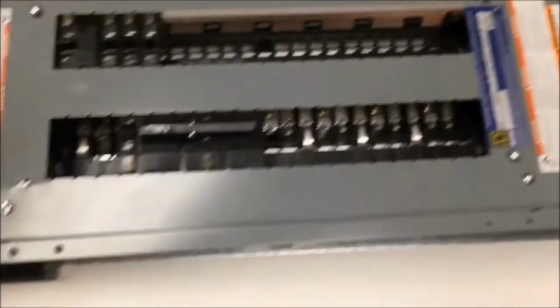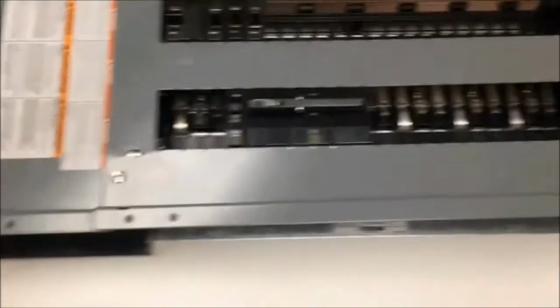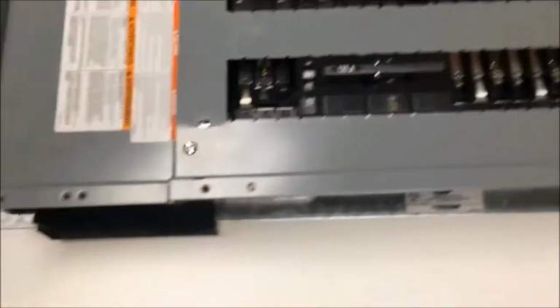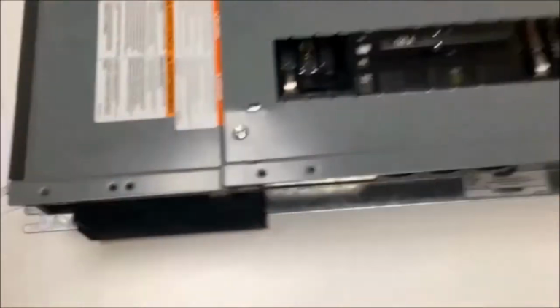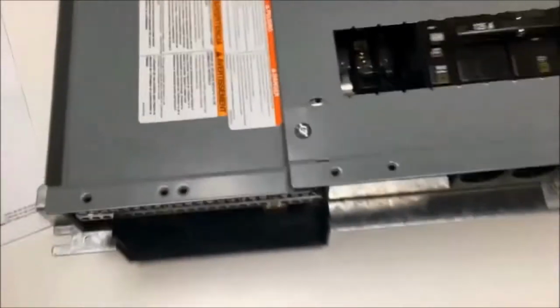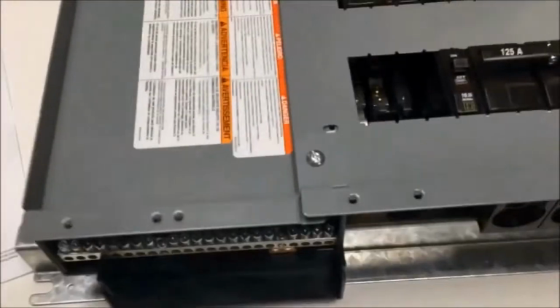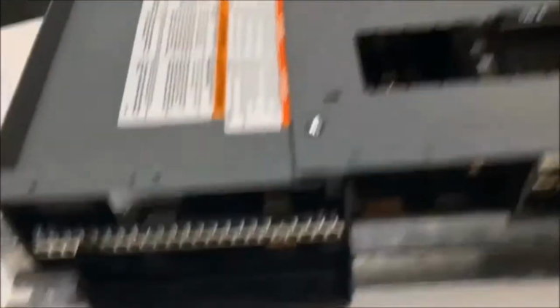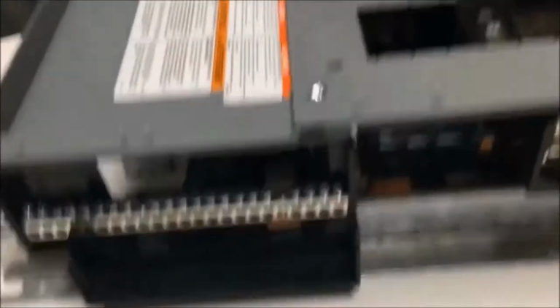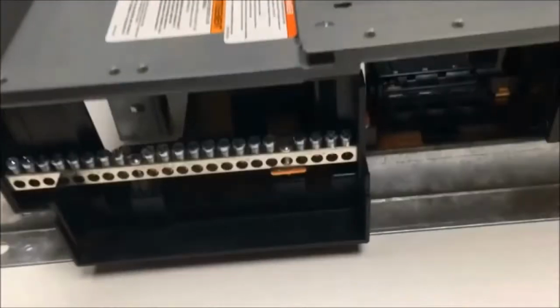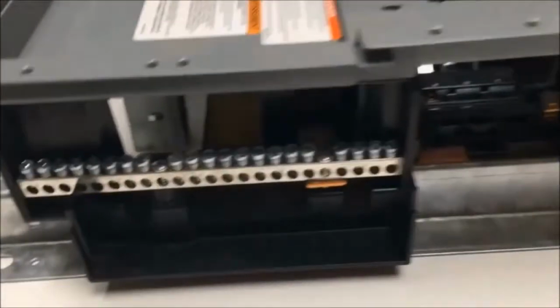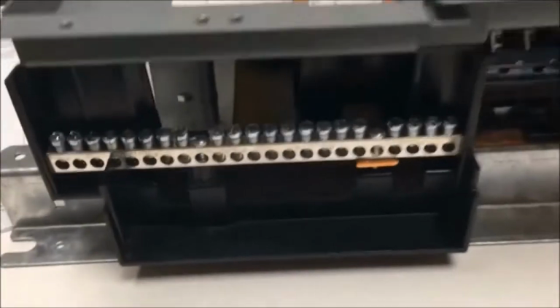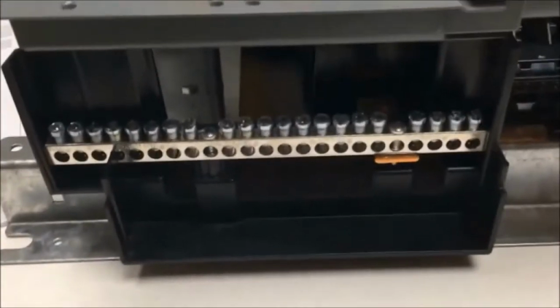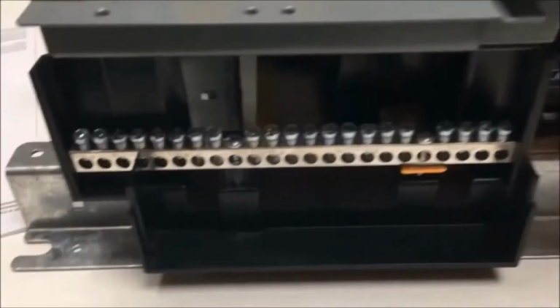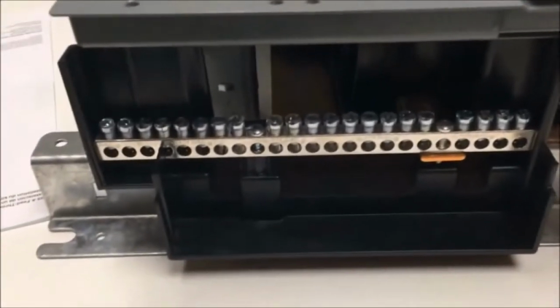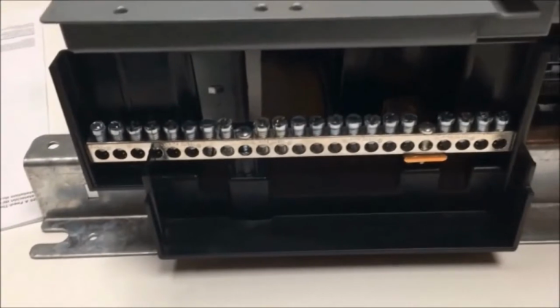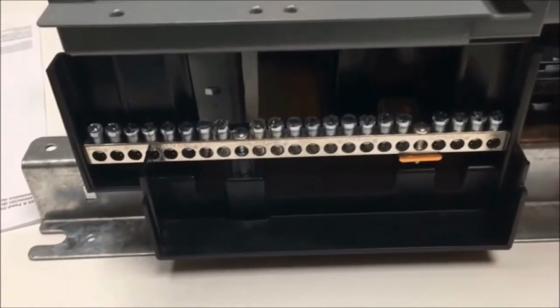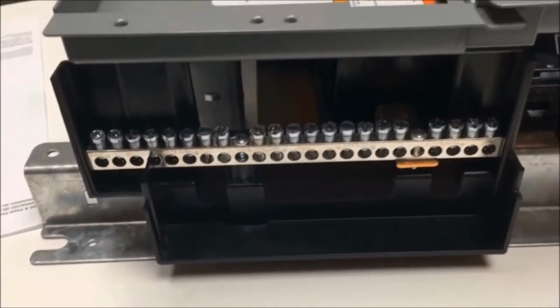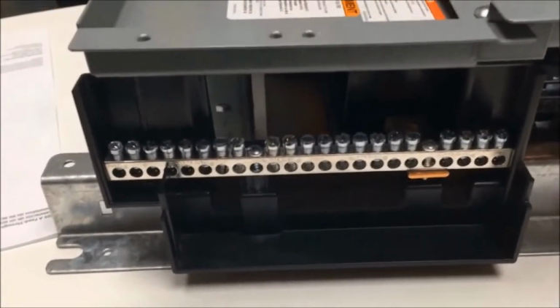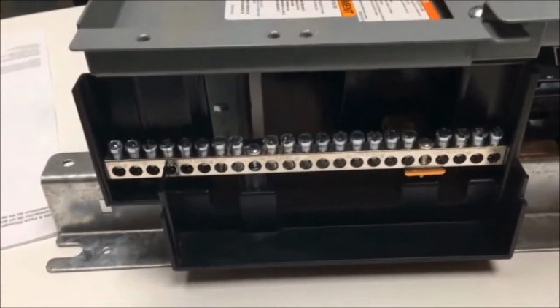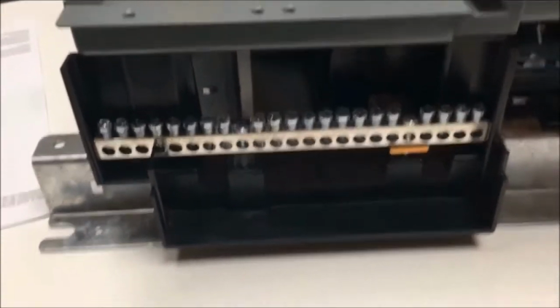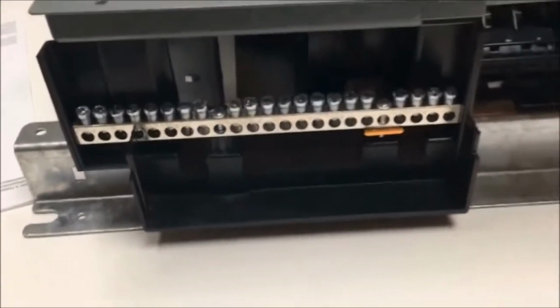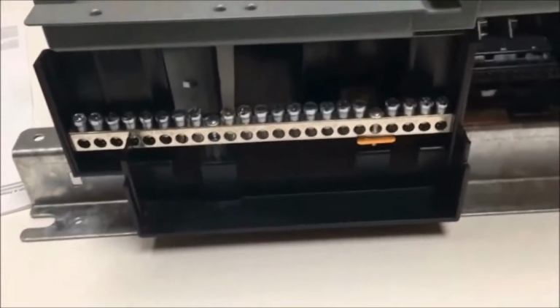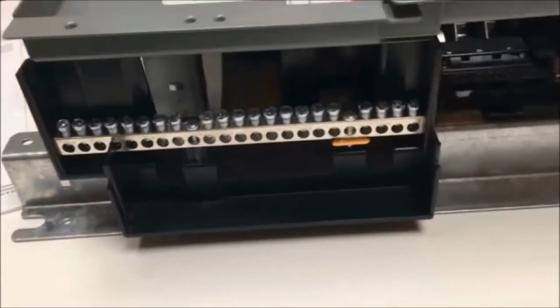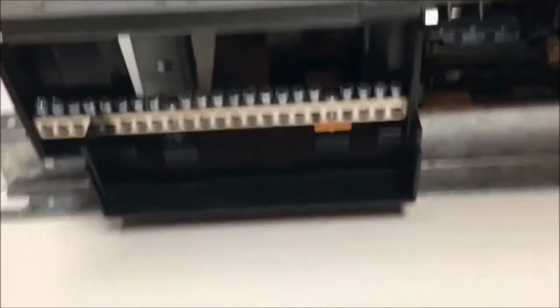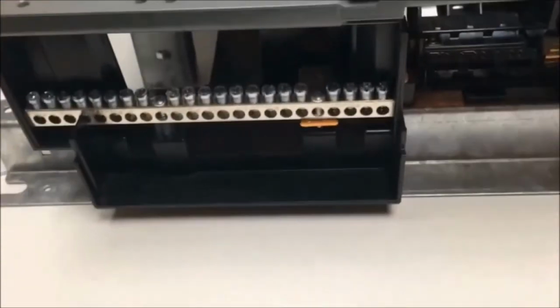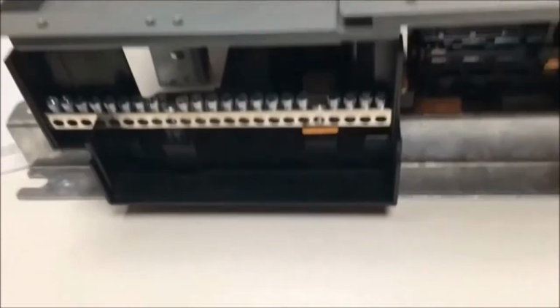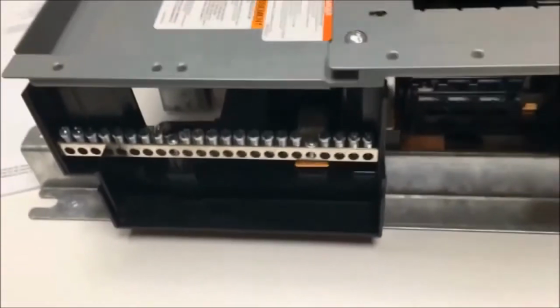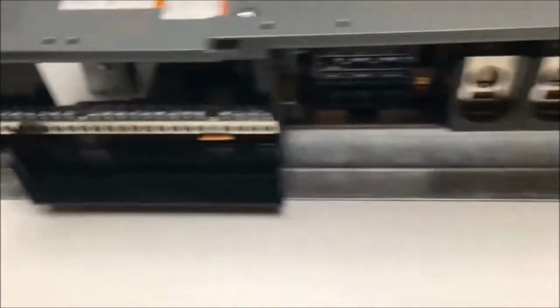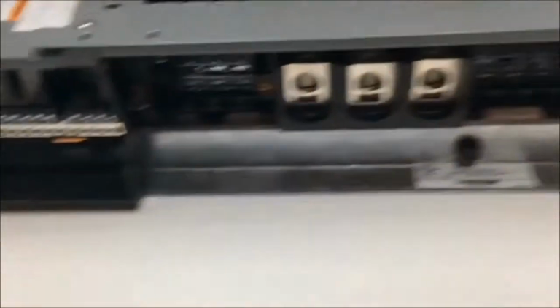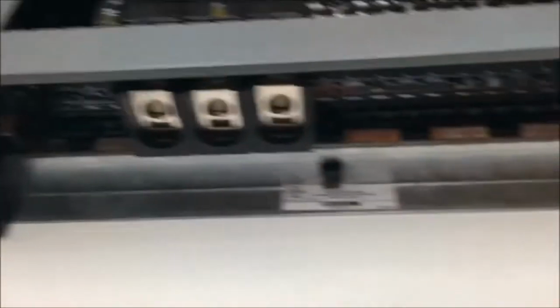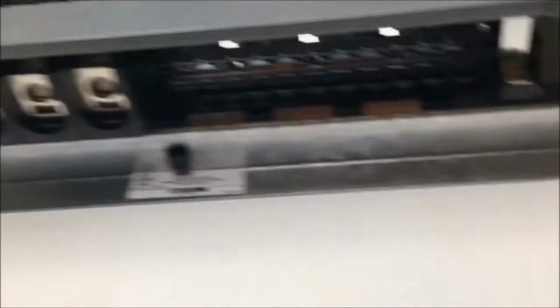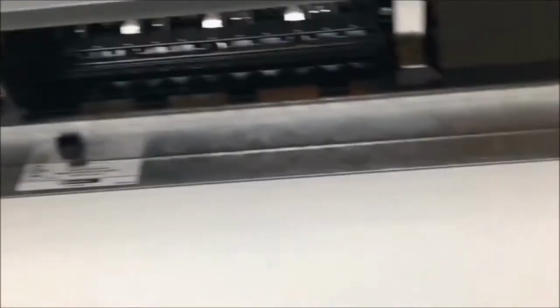The first thing you want to do is locate where your neutral is. Your feed-through lugs will be installed on the opposite end of where your neutral is.